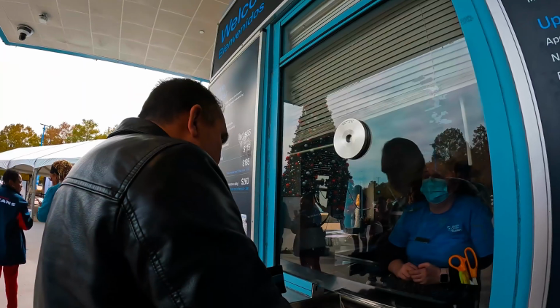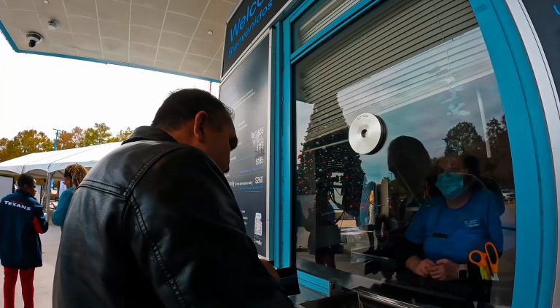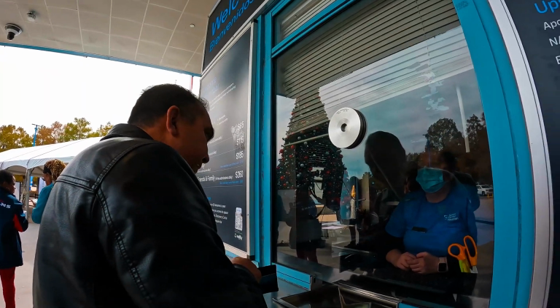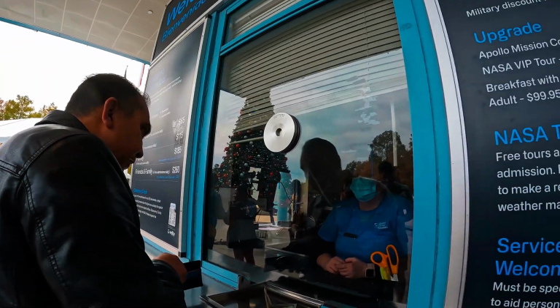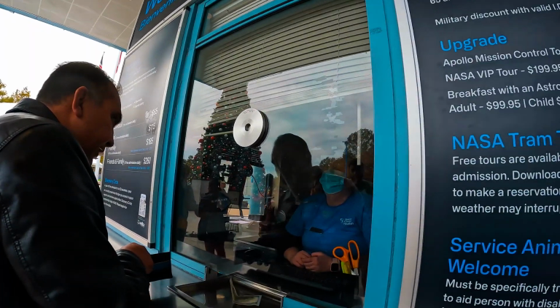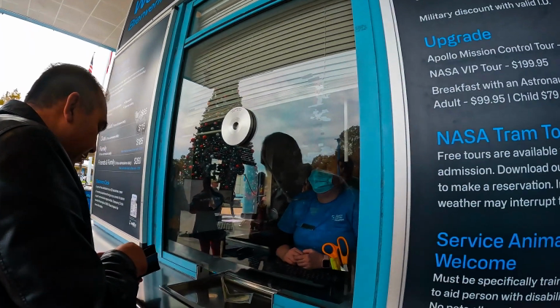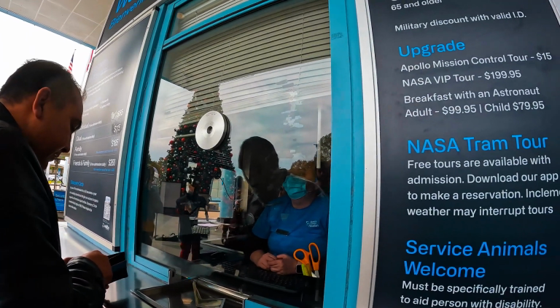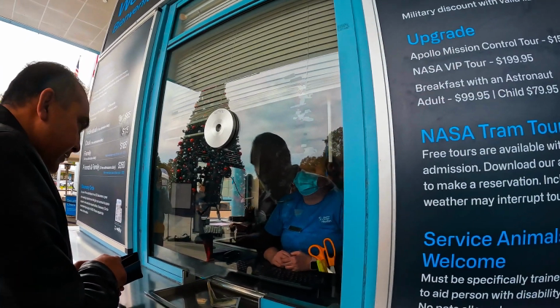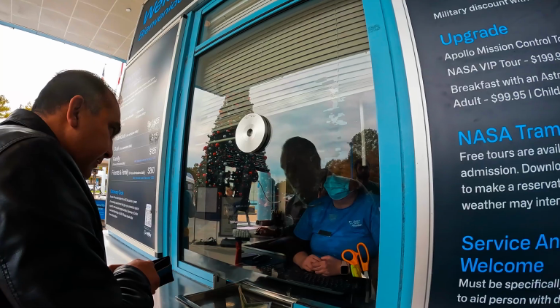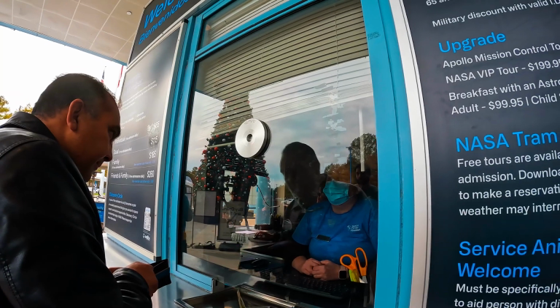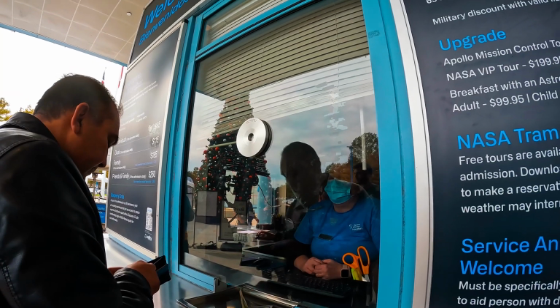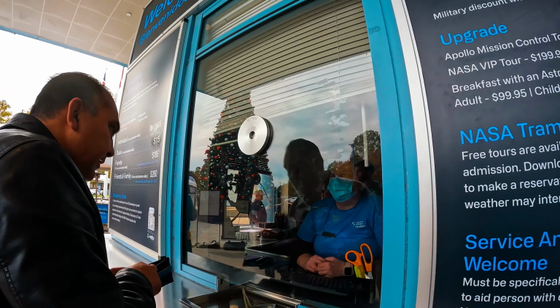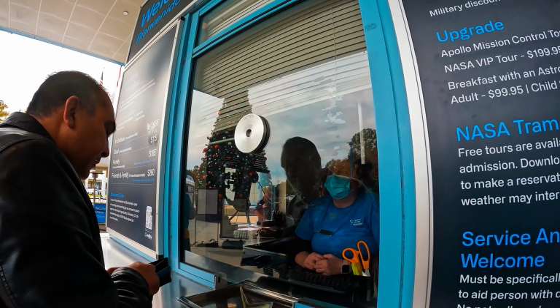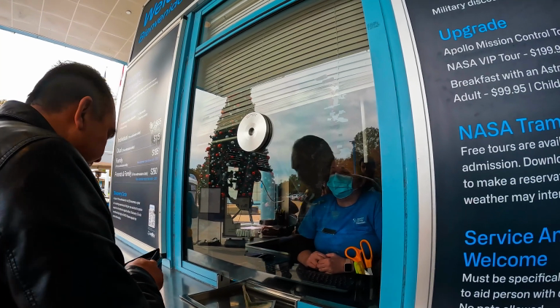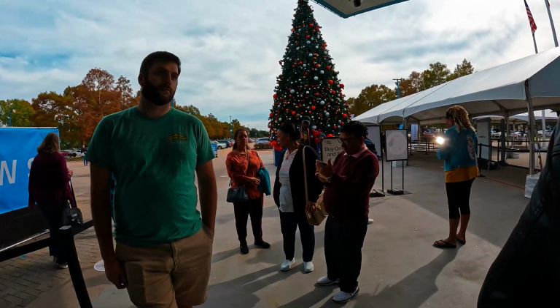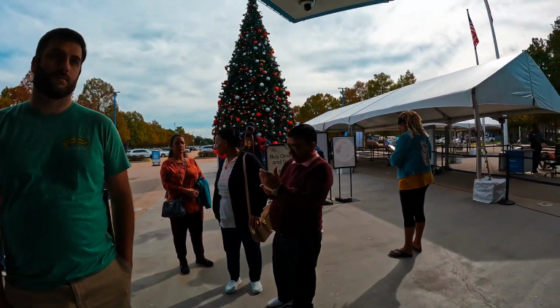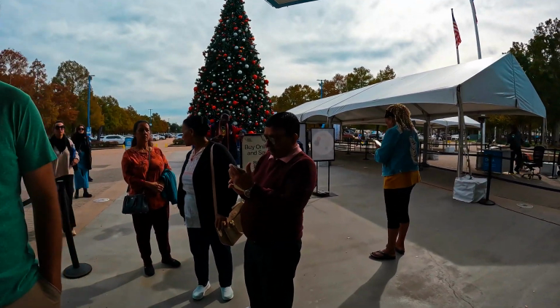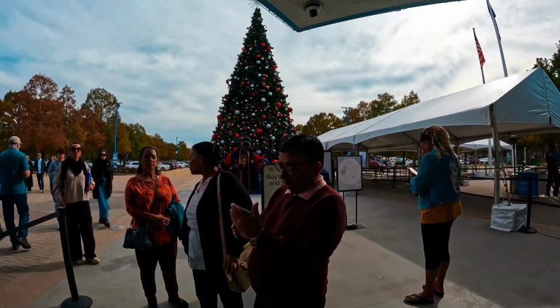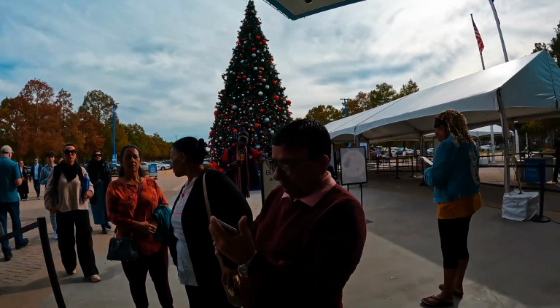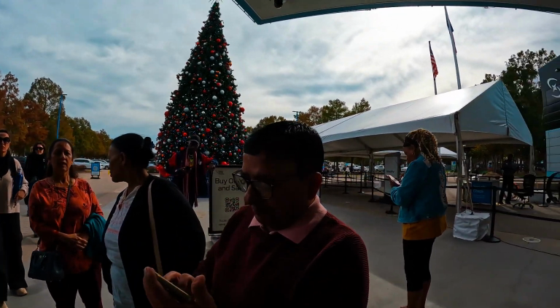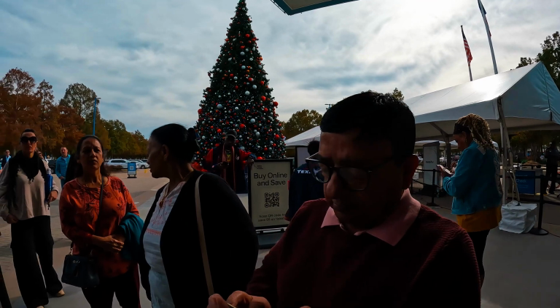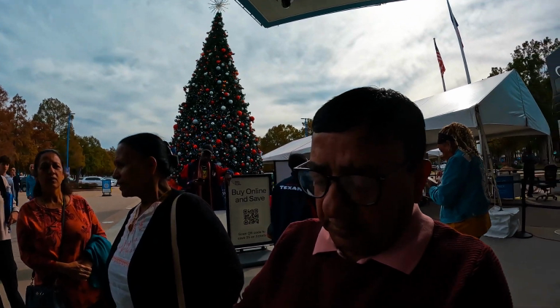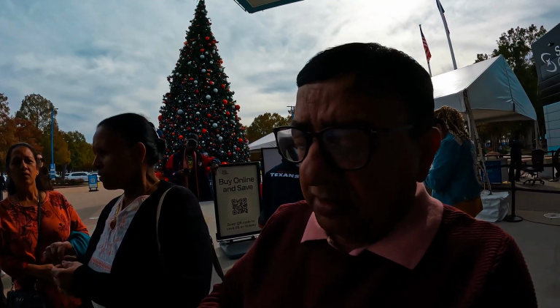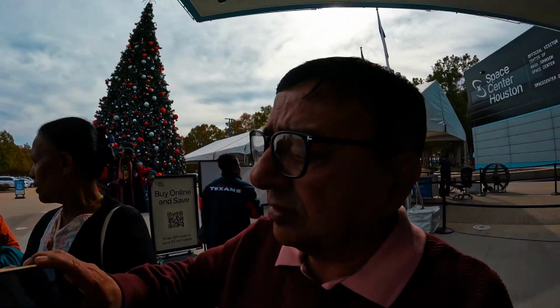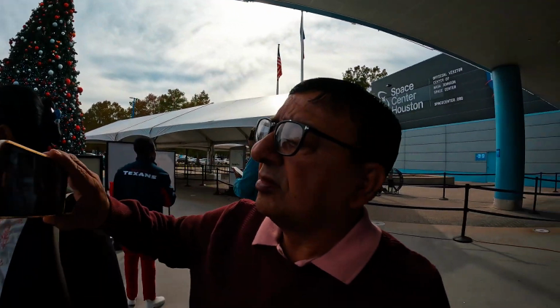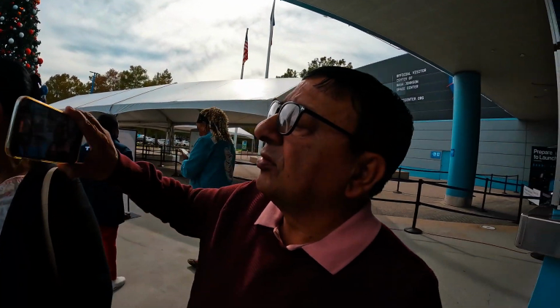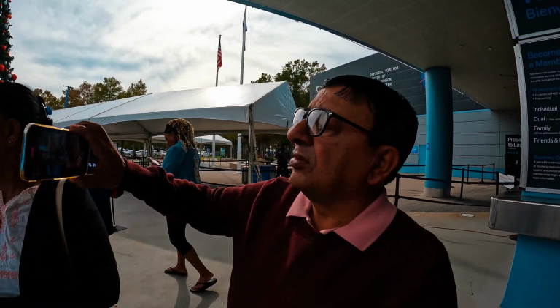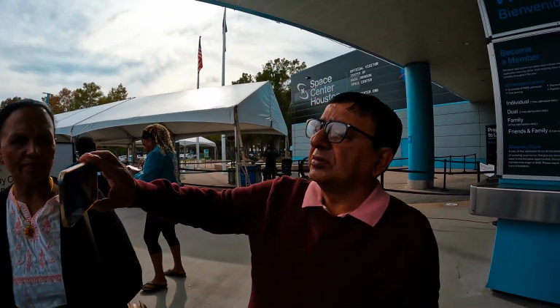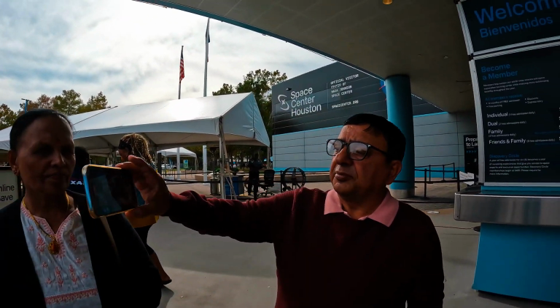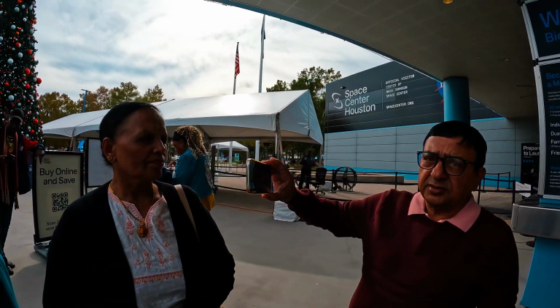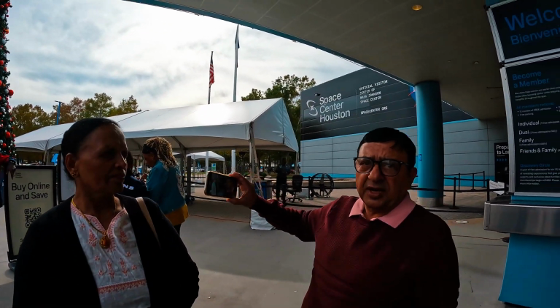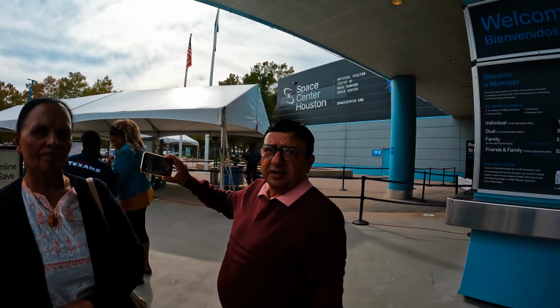For five adults all together it's $74.75. The tour and everything is included? Yes, you'll make the reservations for the tram tours inside at guest services. That's right.